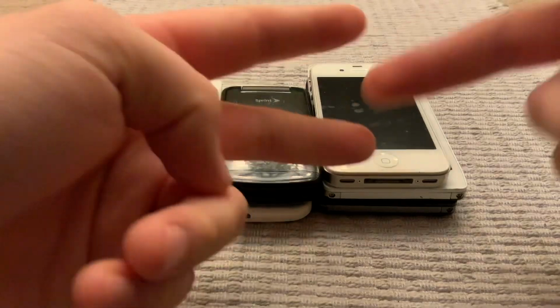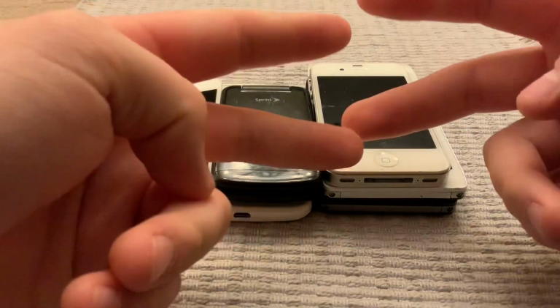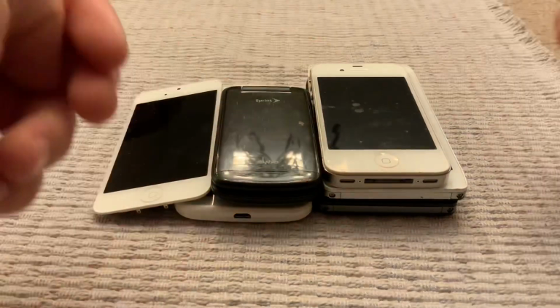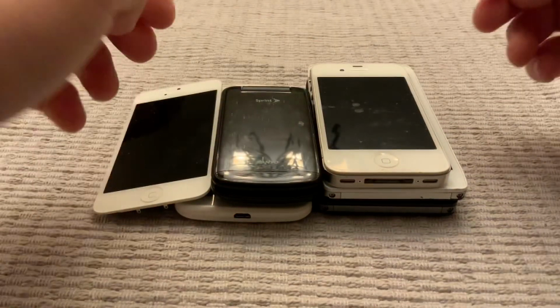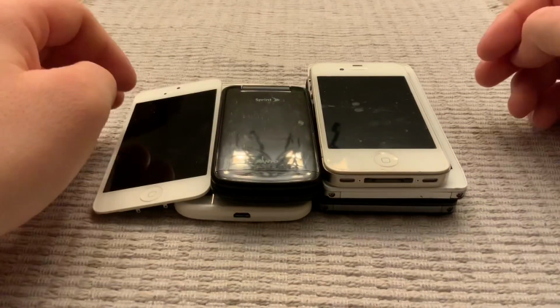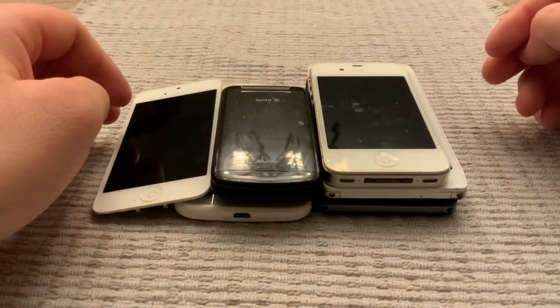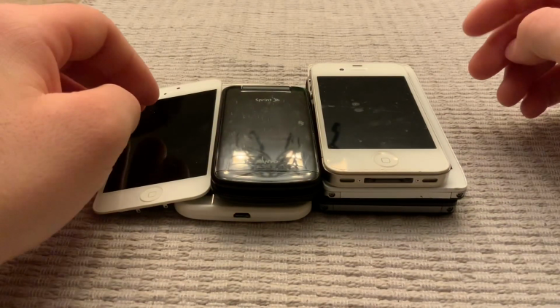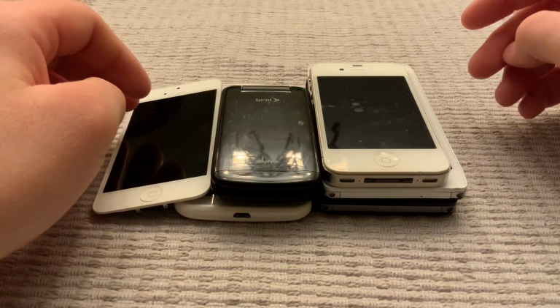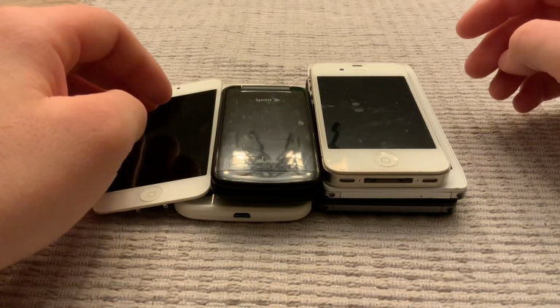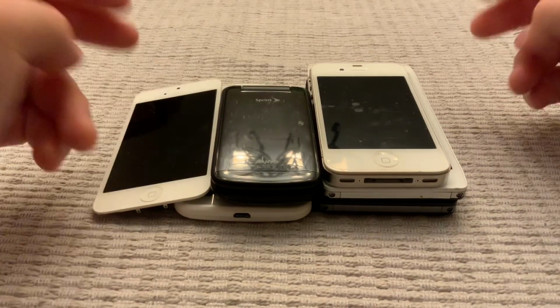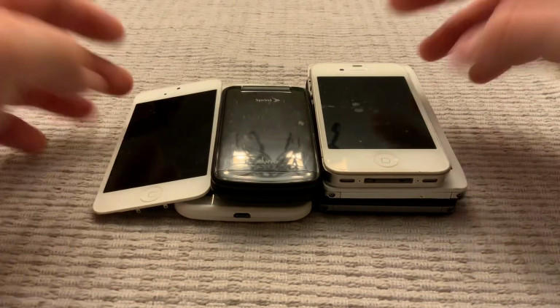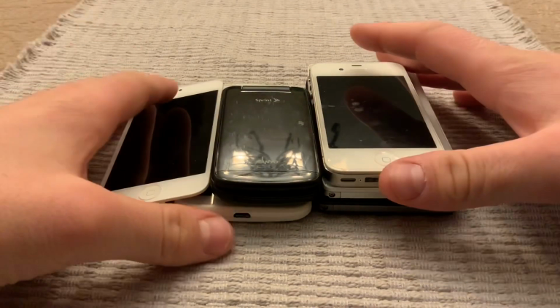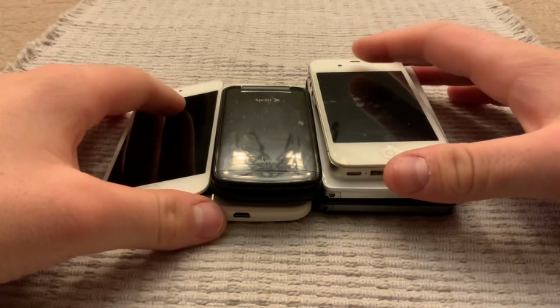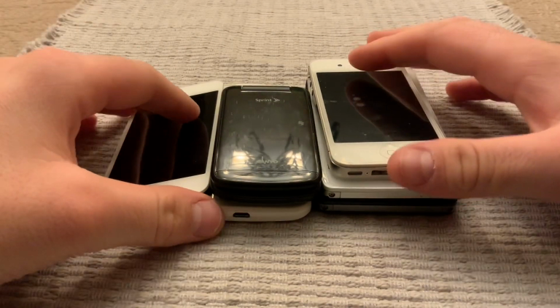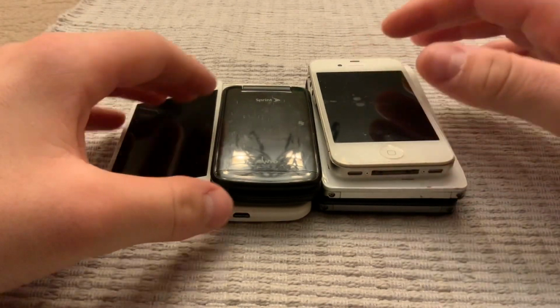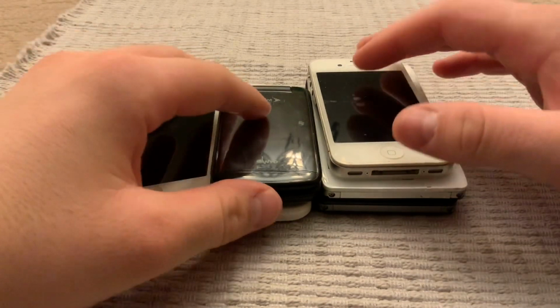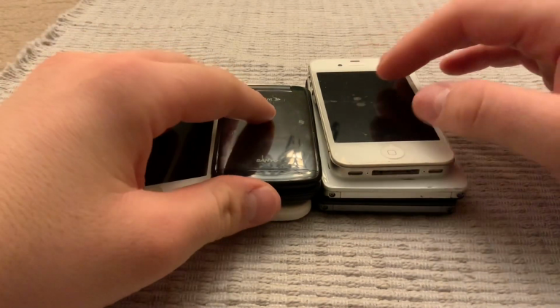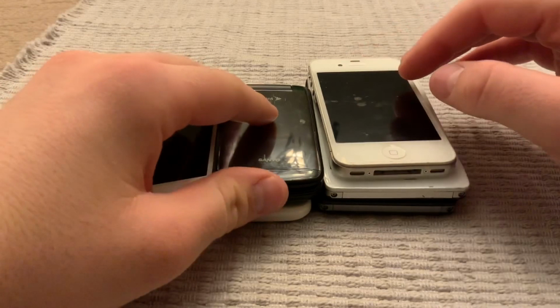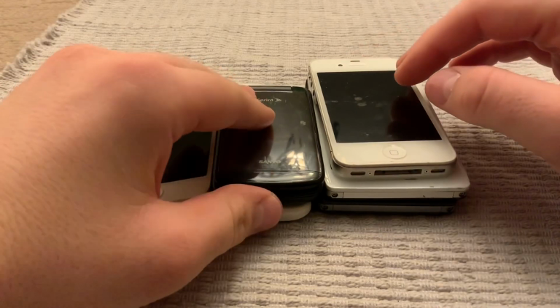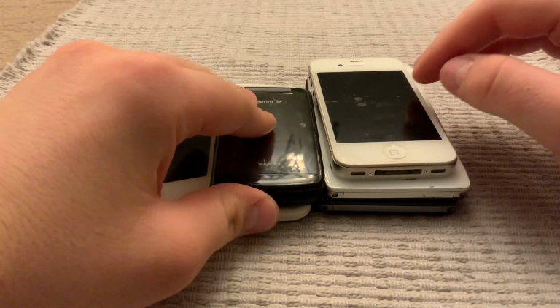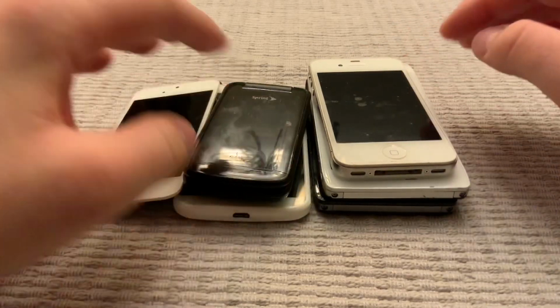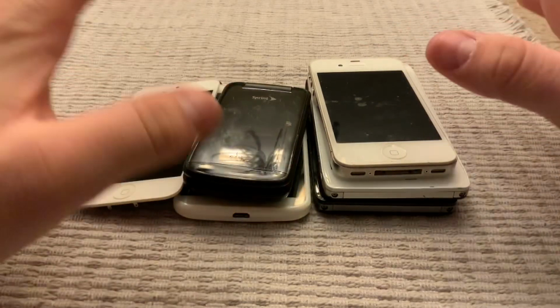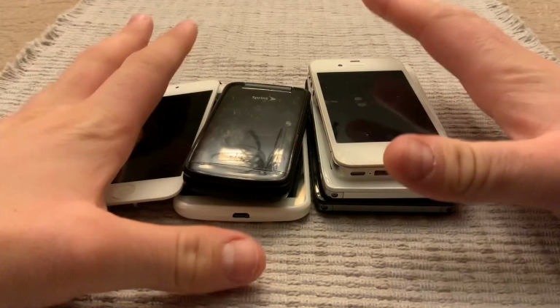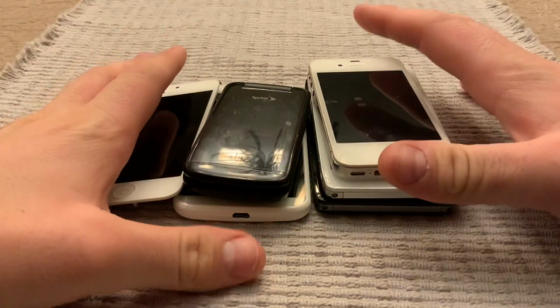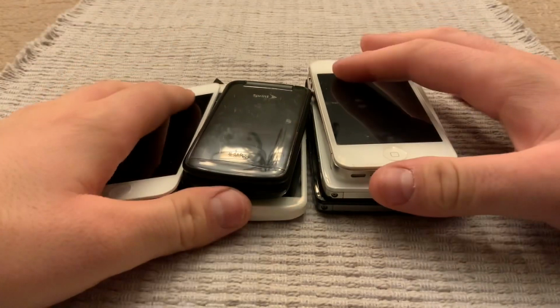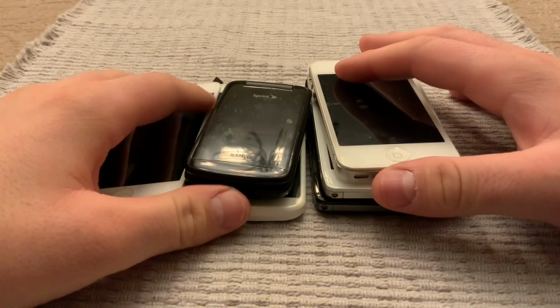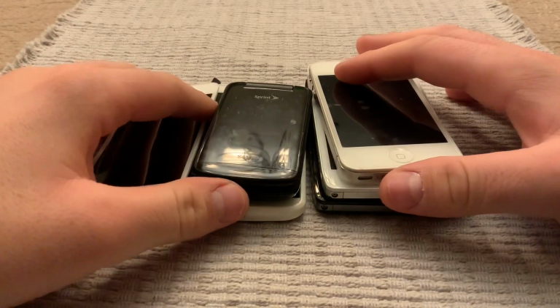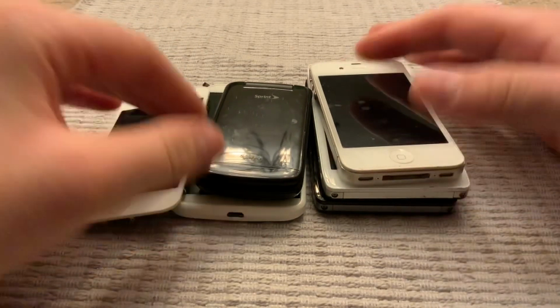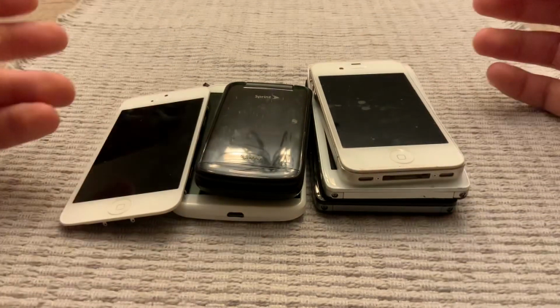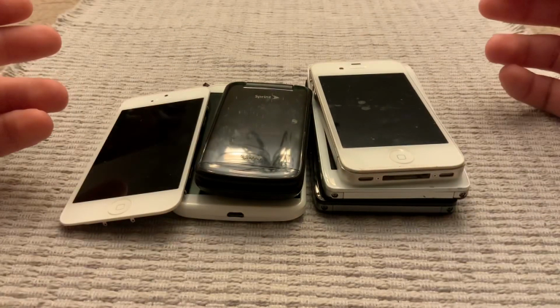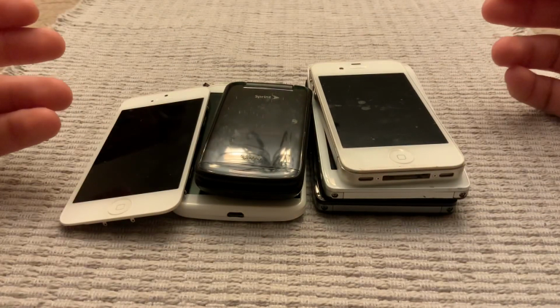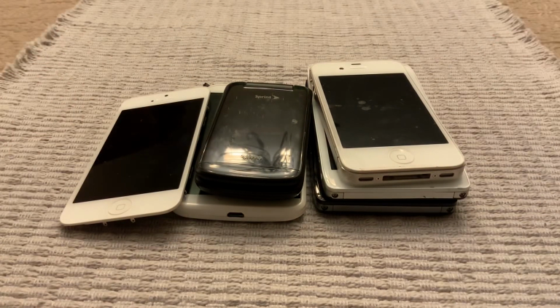Hey guys, welcome back to my channel. In this video I came back from the Target bin, and this is what I found. Let's begin.